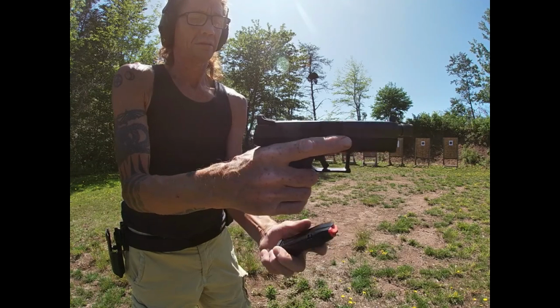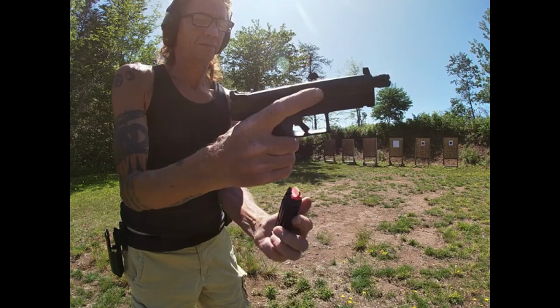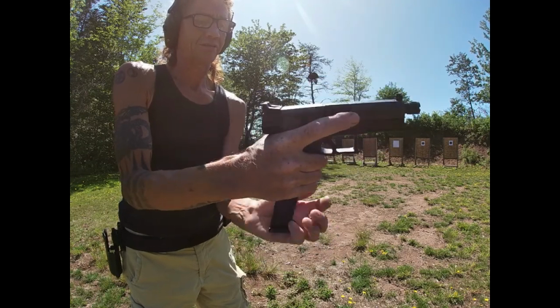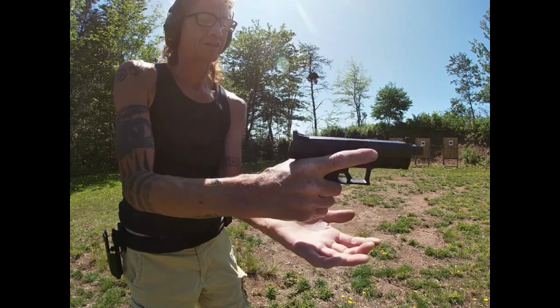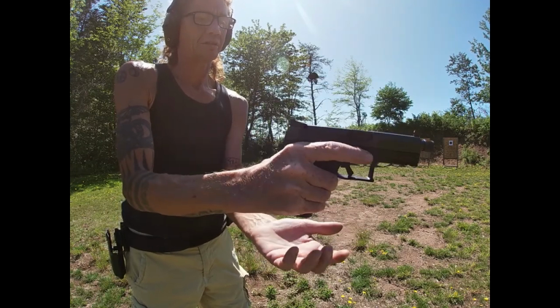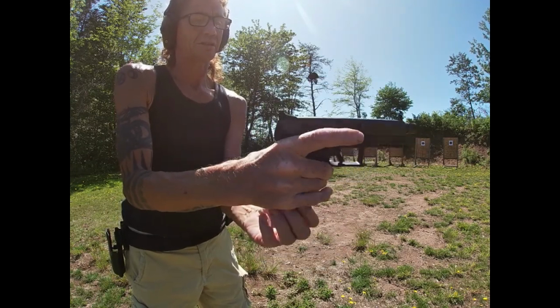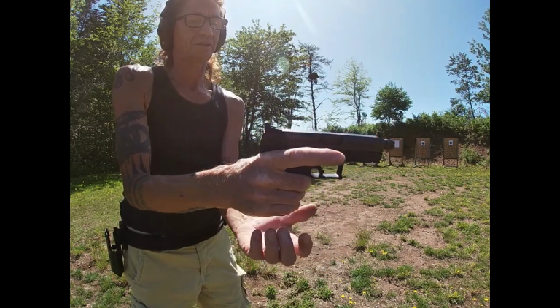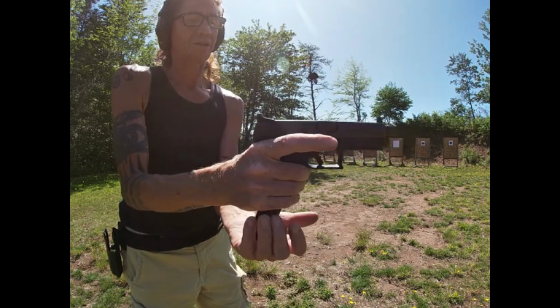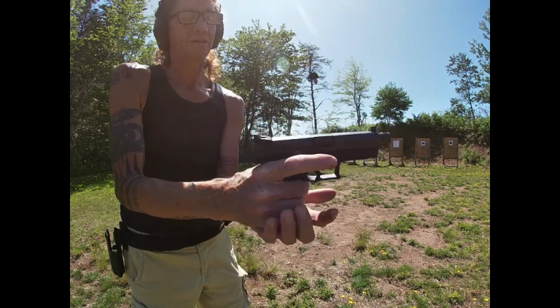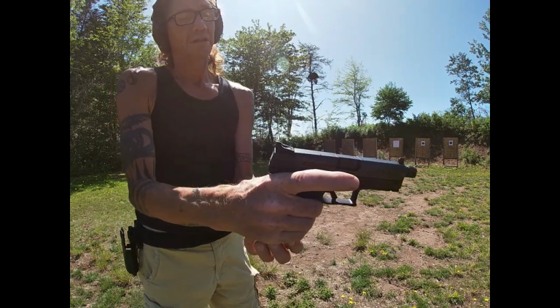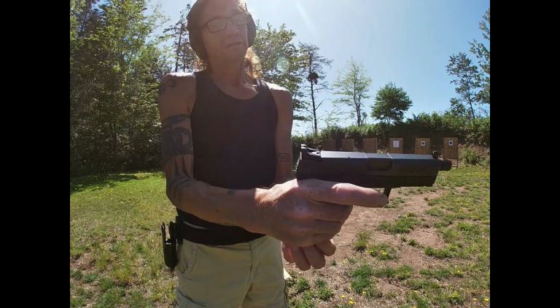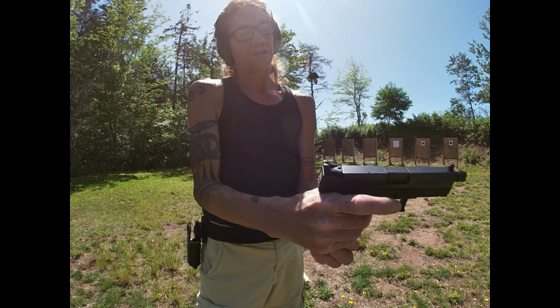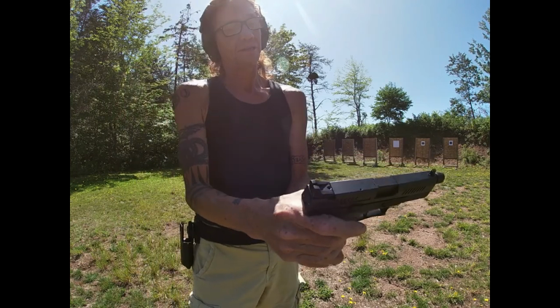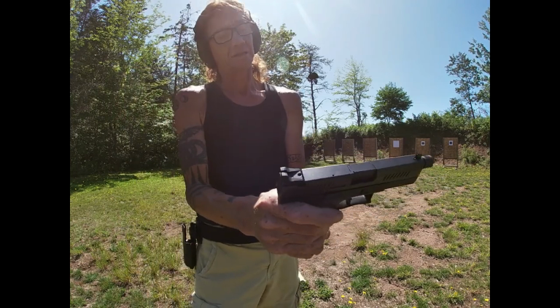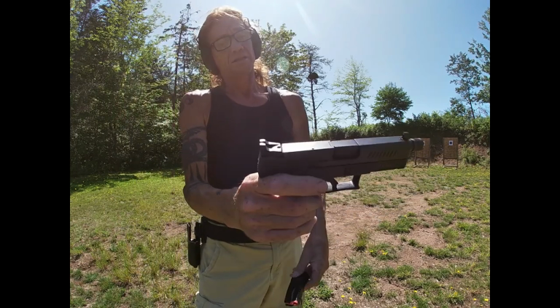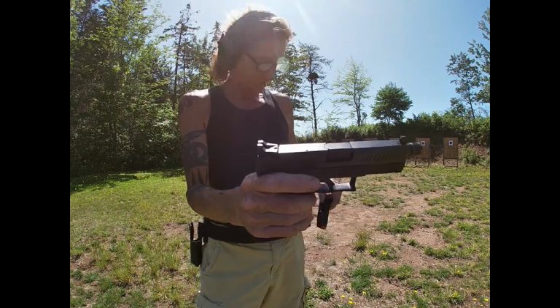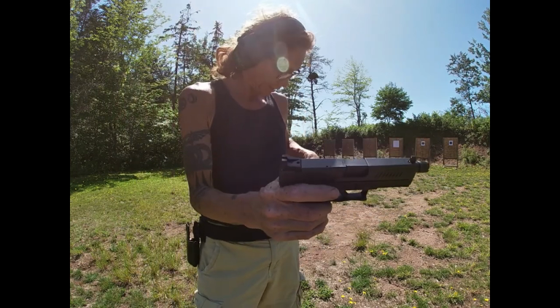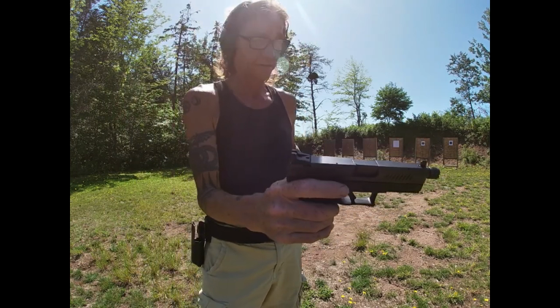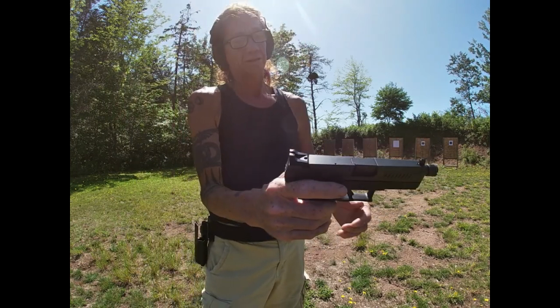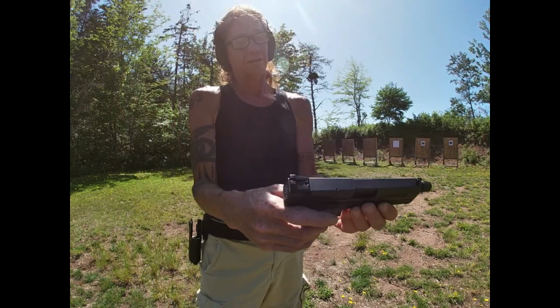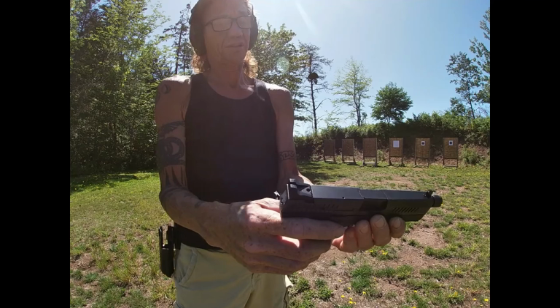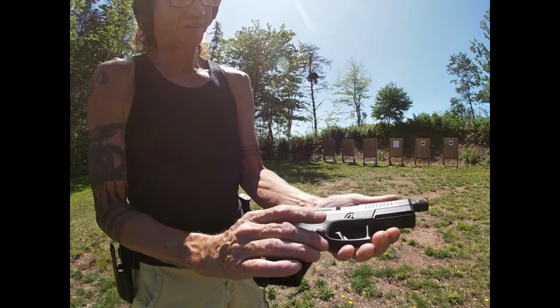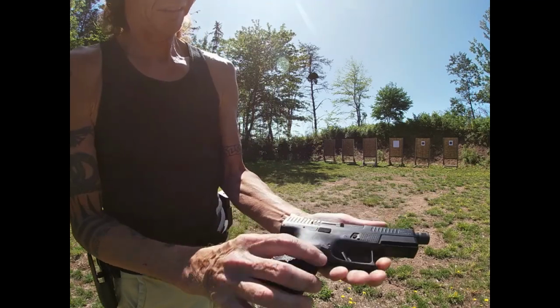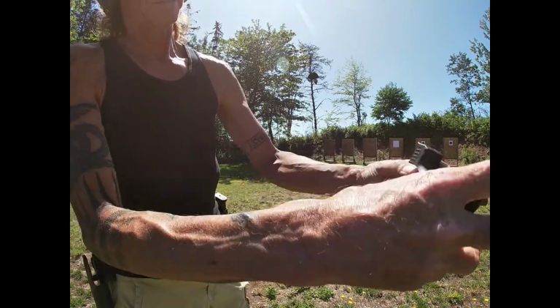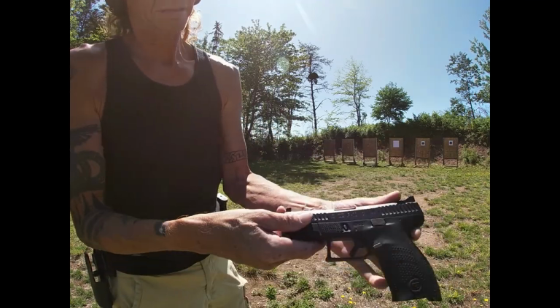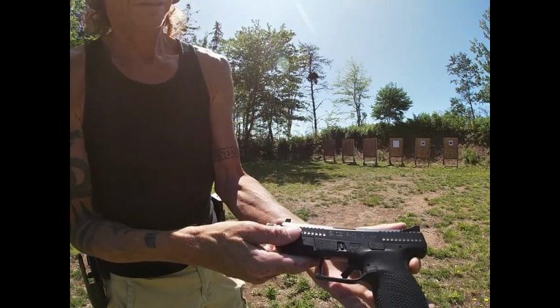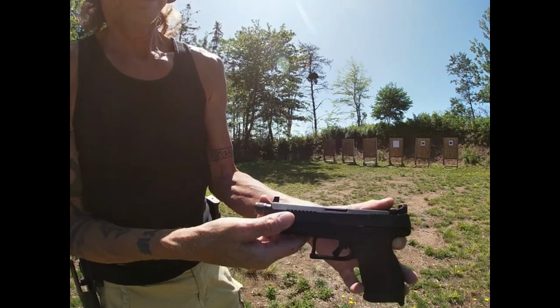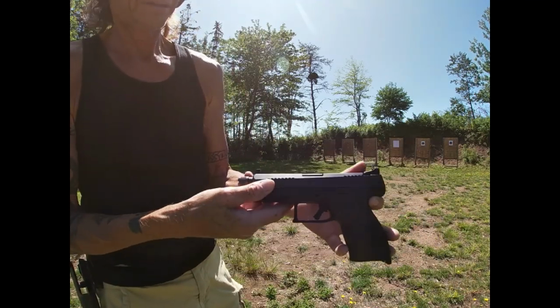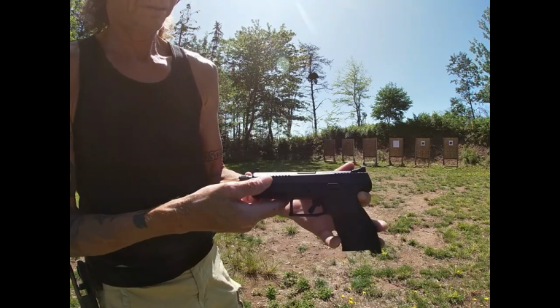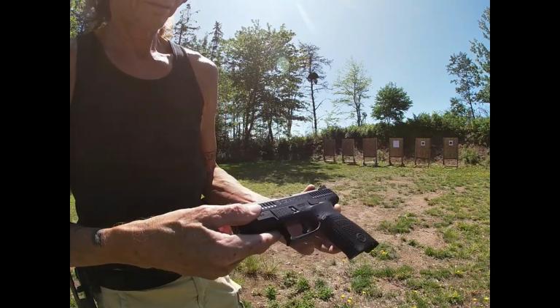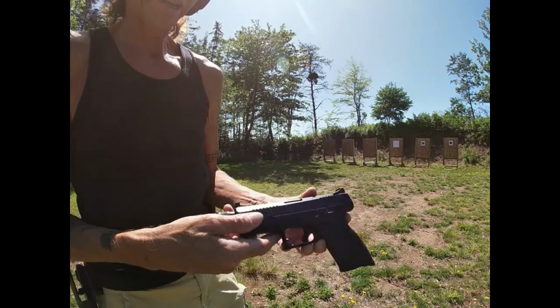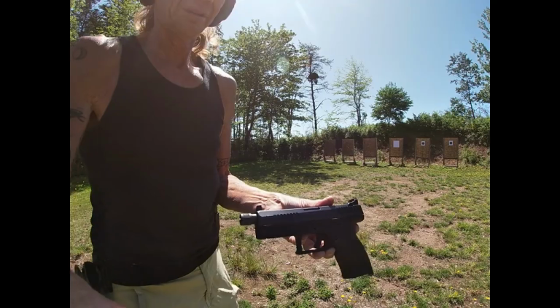Still can't quite reach the mag release — if I'm in the firing position my thumb isn't quite big enough. But for my first handgun, I picked the CZ P10 C and I'm pretty happy with it.